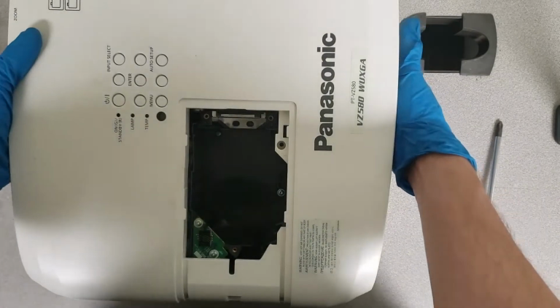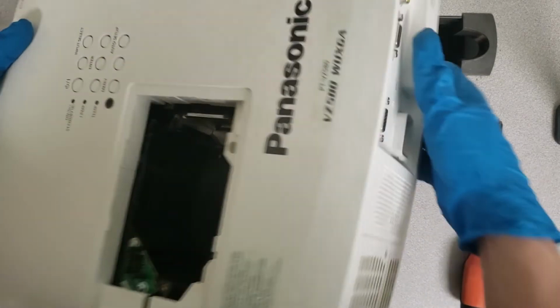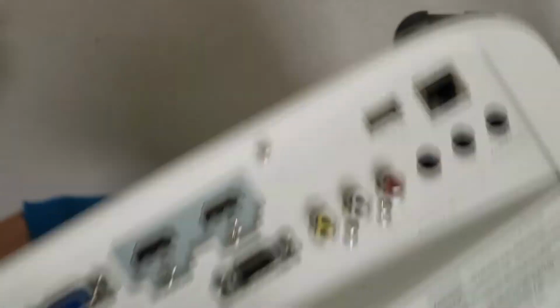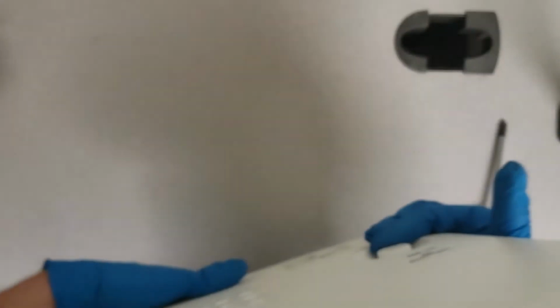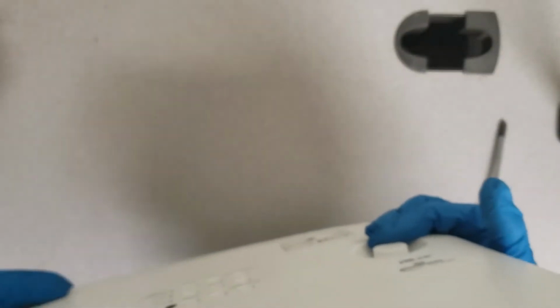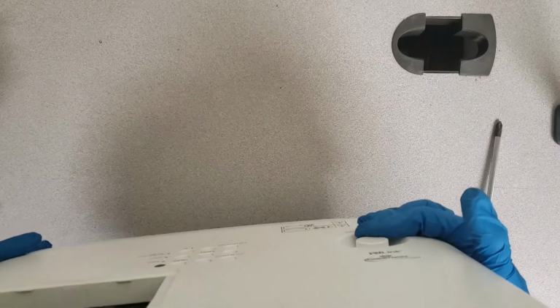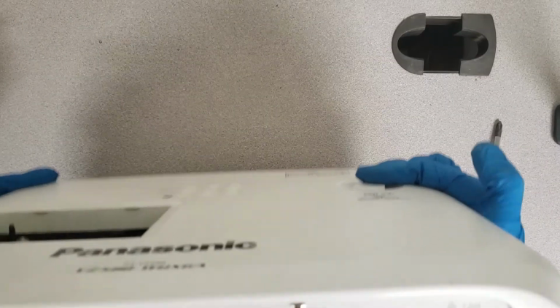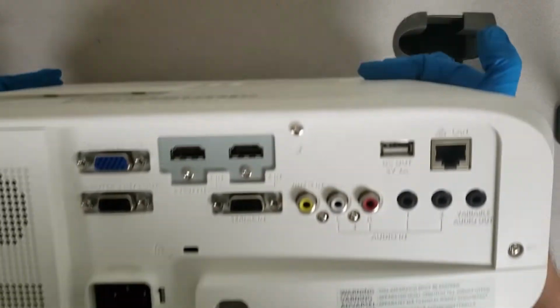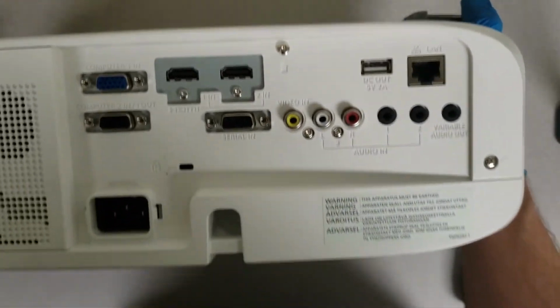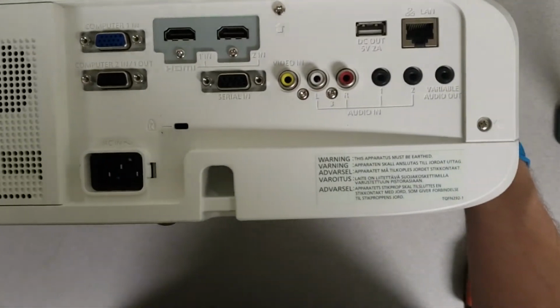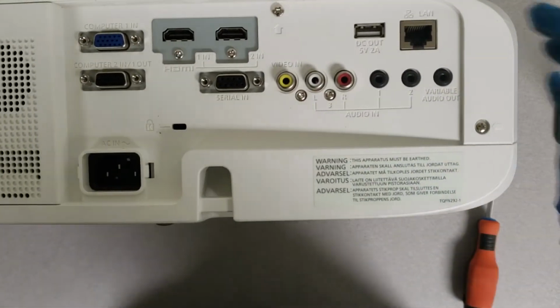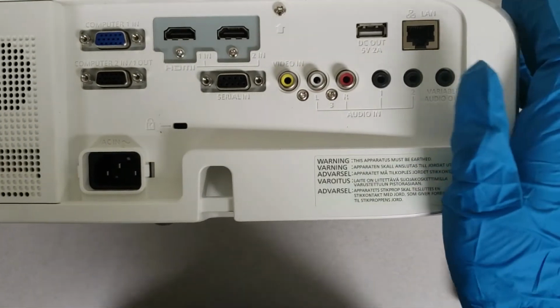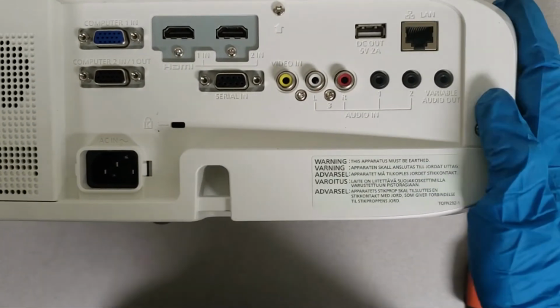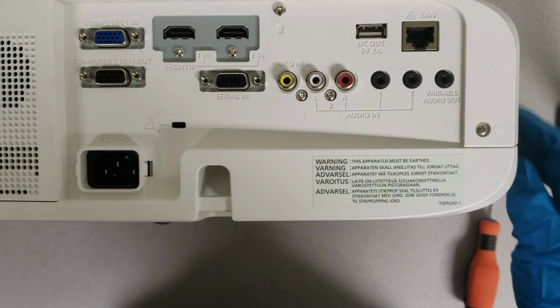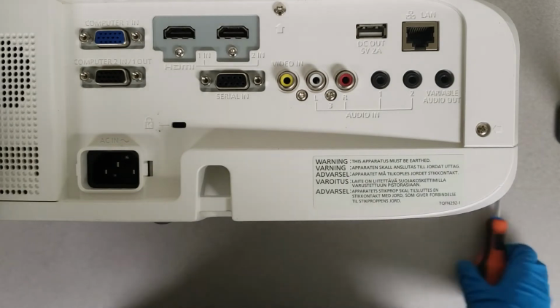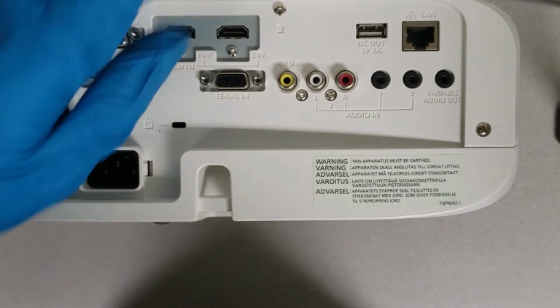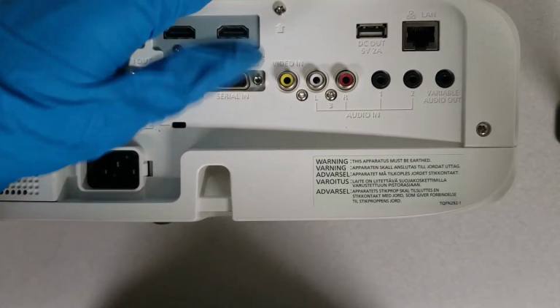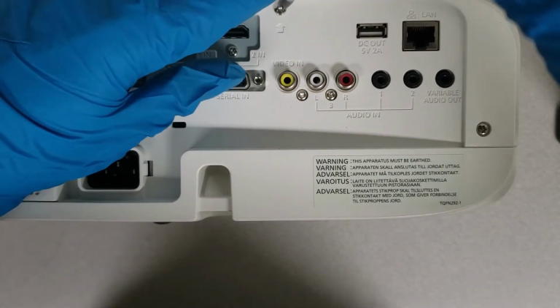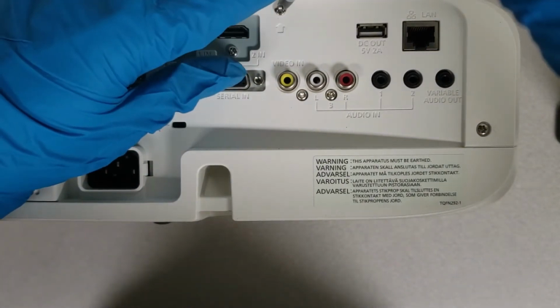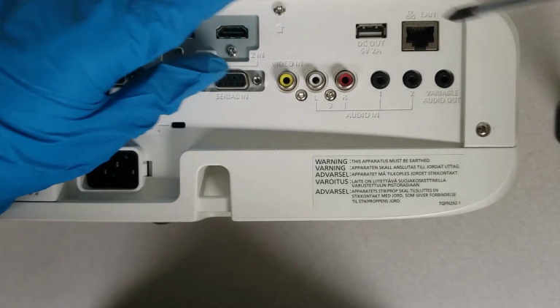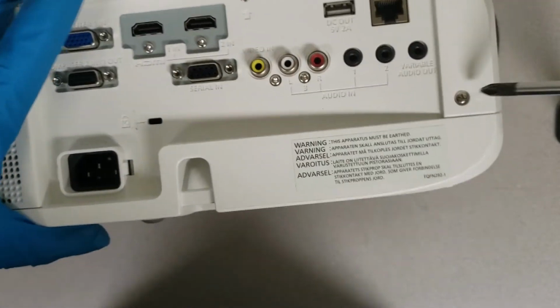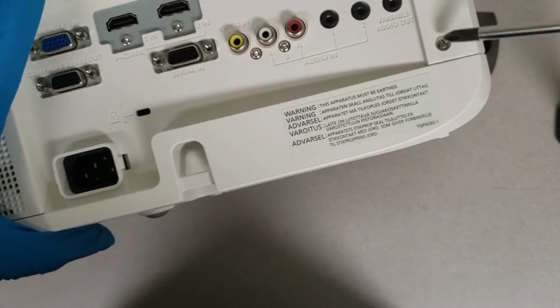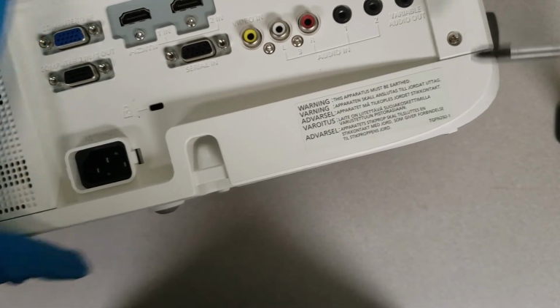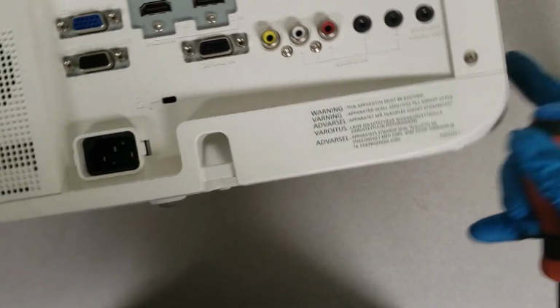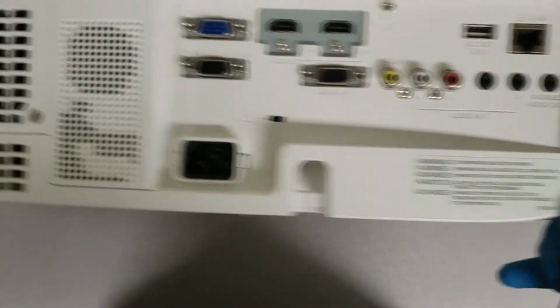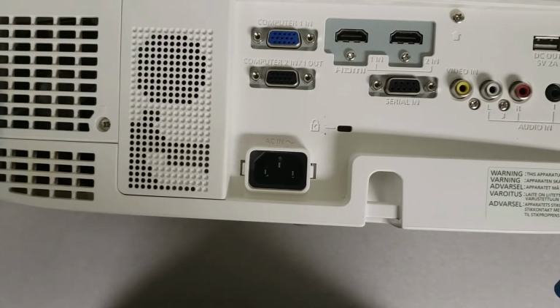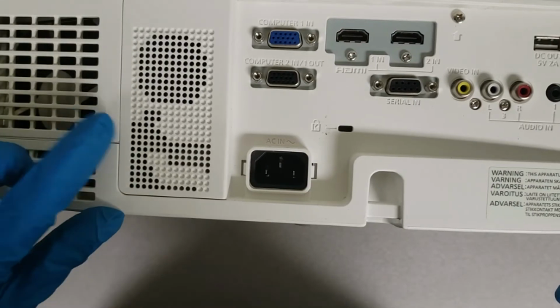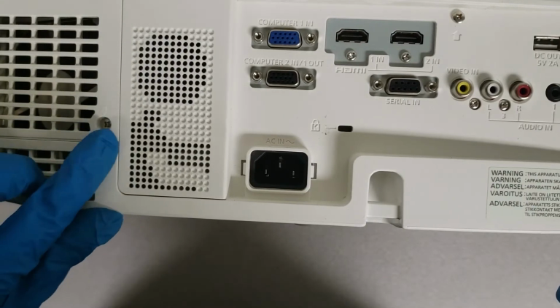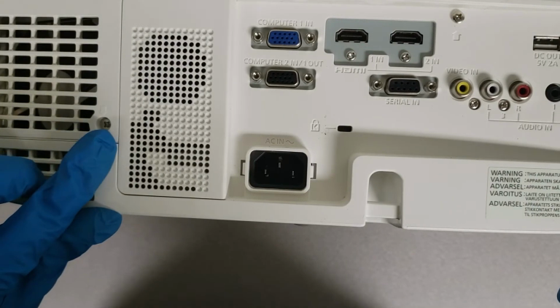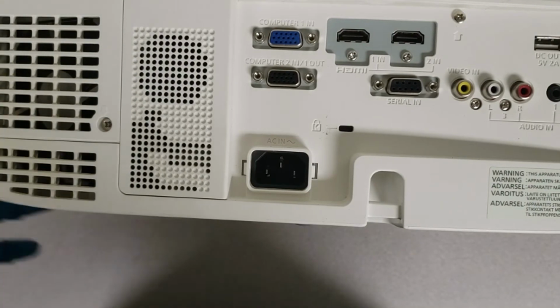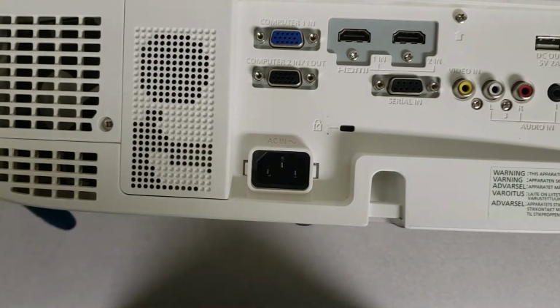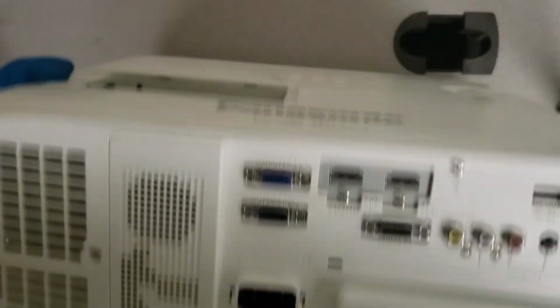Now that that's taken care of, it's time for us to move to the back panel here. There are three more screws that we need to remove. These screws are indicated by an arrow — there are some screws back here that we do not need to remove, so only remove the ones with the arrow.